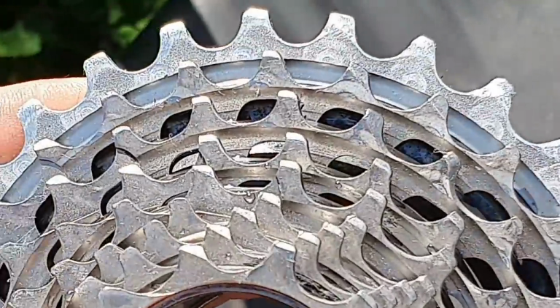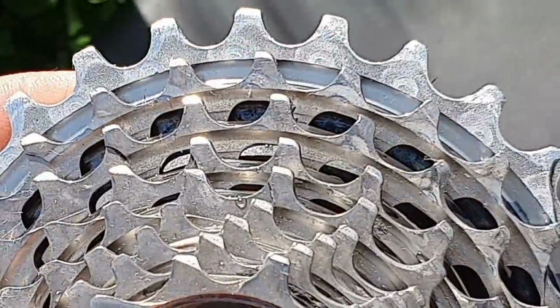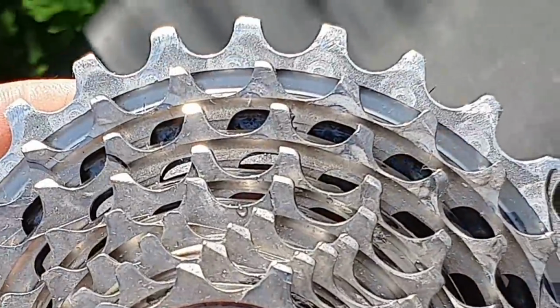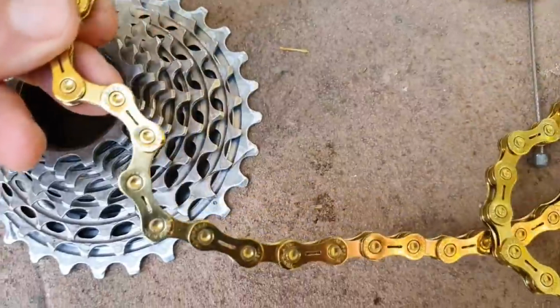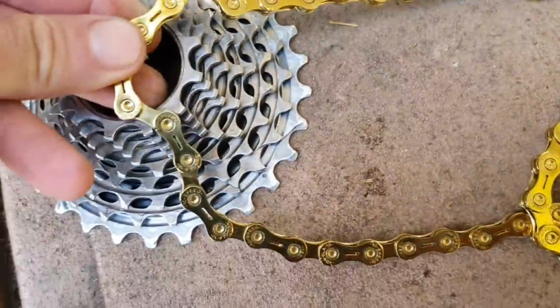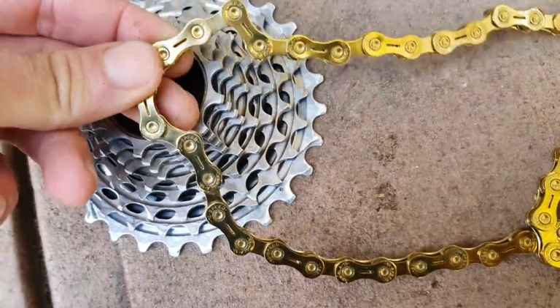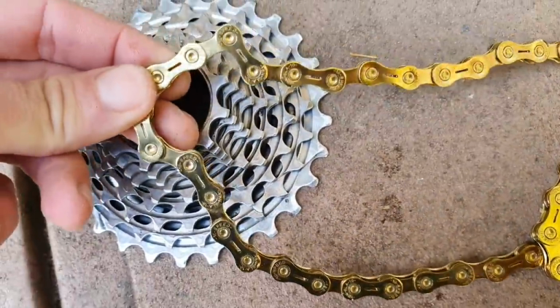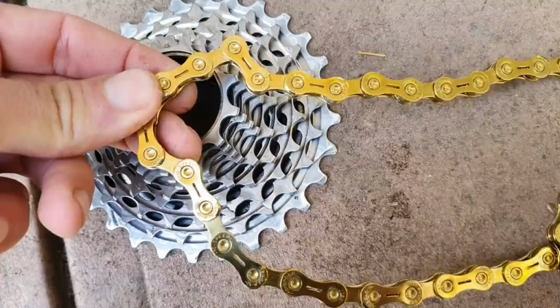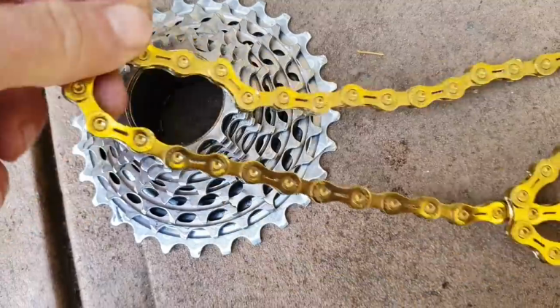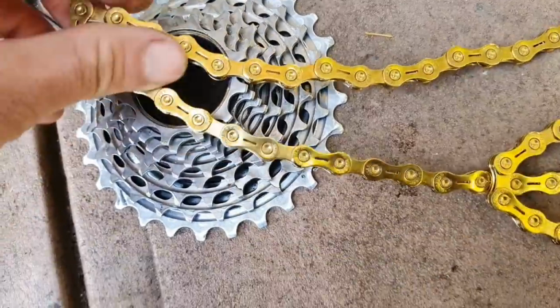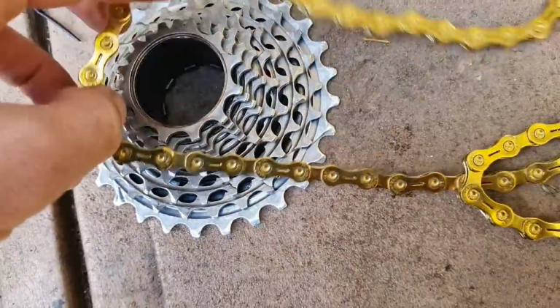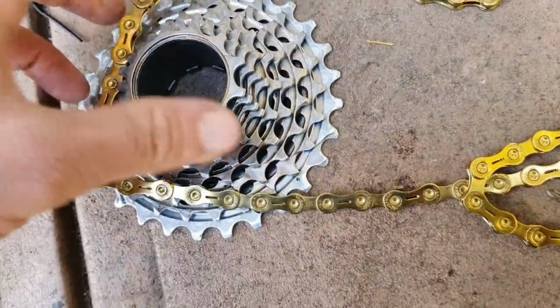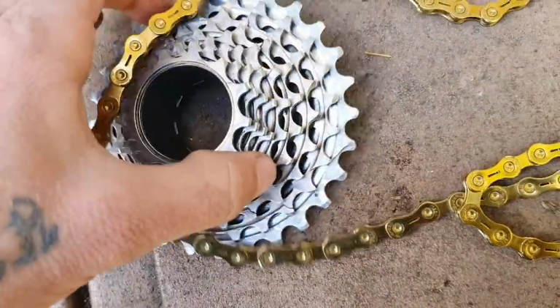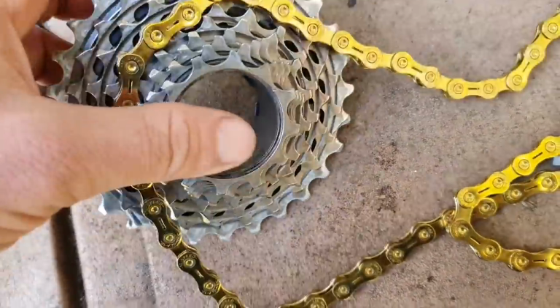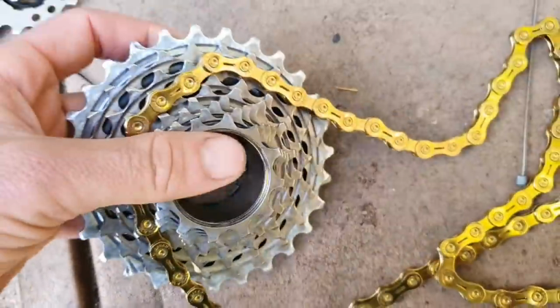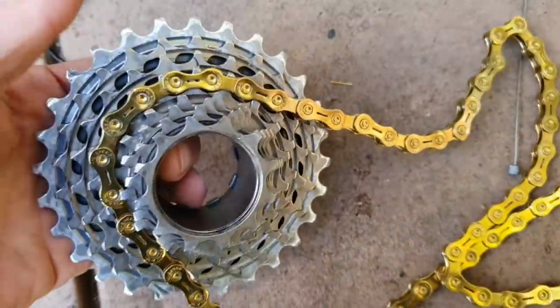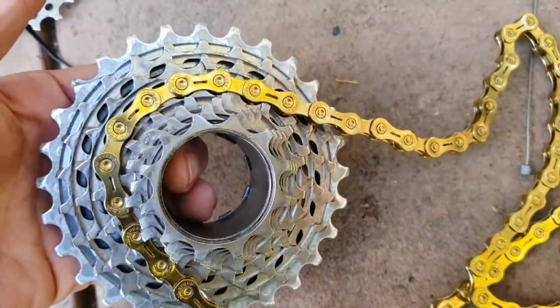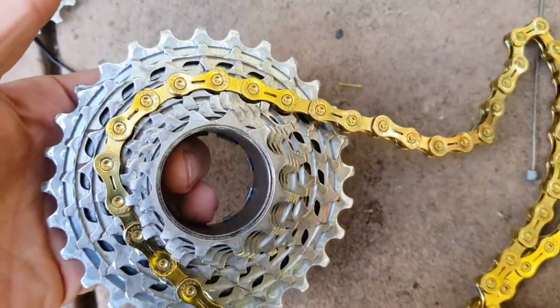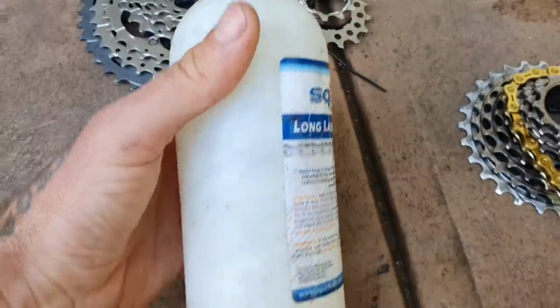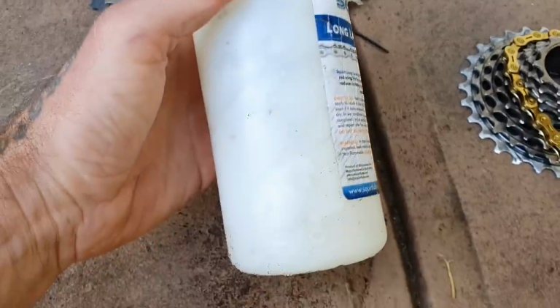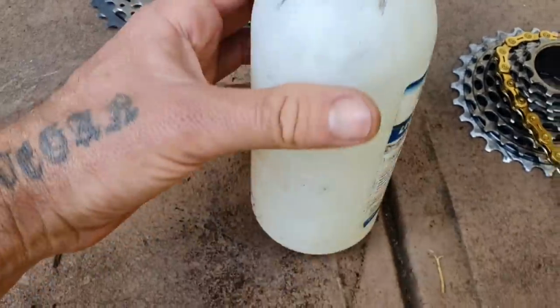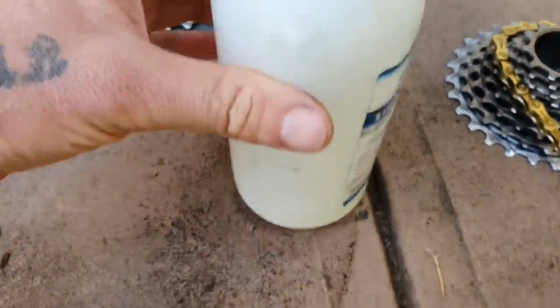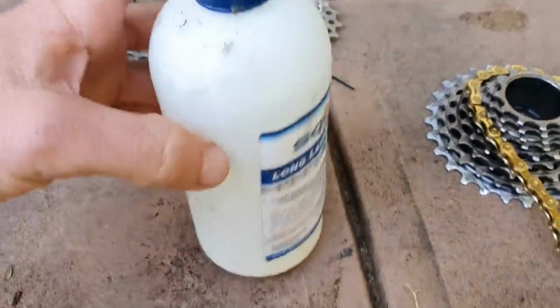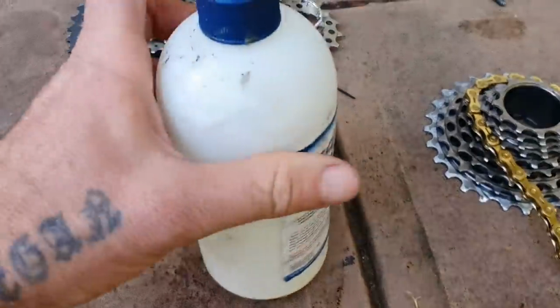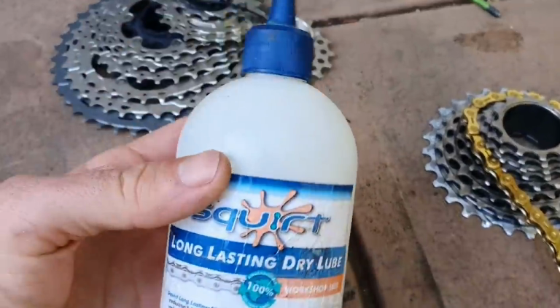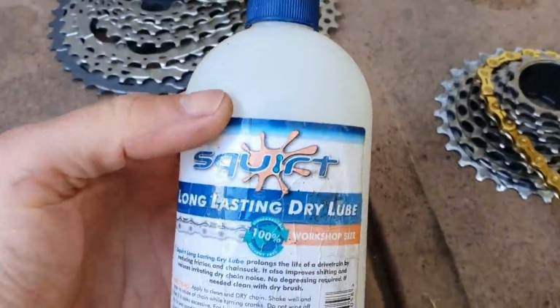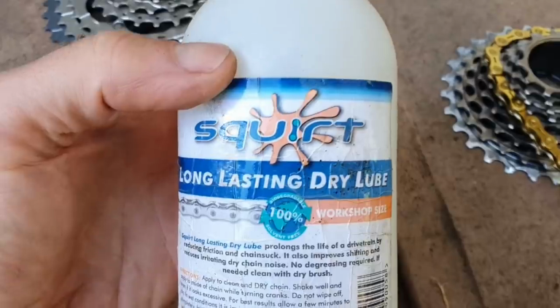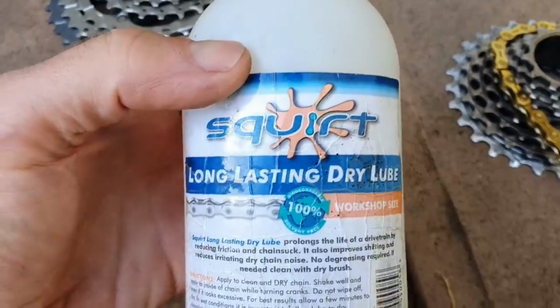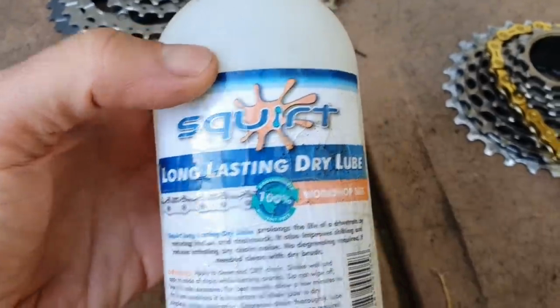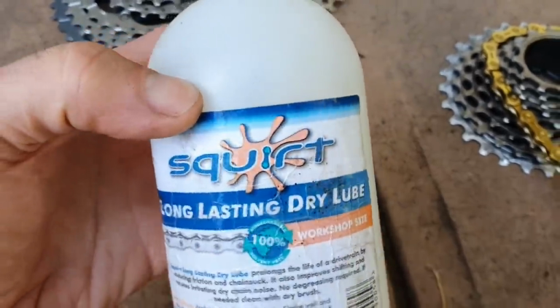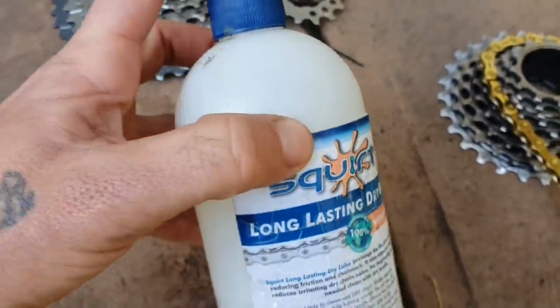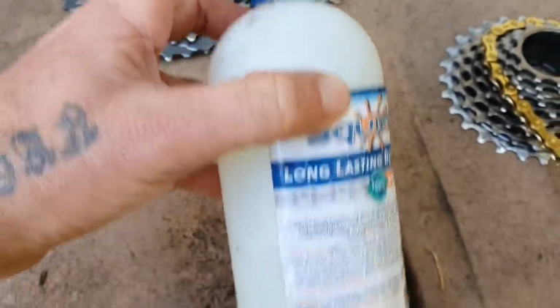Use Squirt Lube, some paraffin wax — you're good to go. A clean bike is a fast bike. This is Squirt Lube, here in Davron Park. This has lasted me five years — this is a big bottle. Five years. Always give it a shake and apply it.